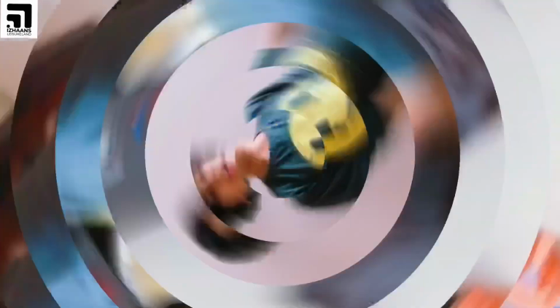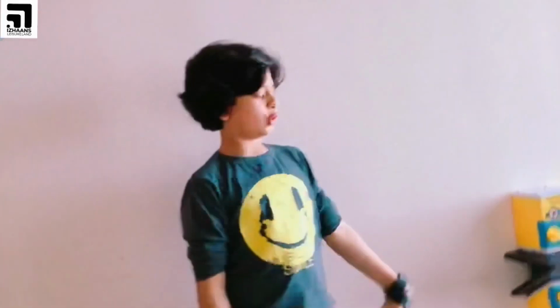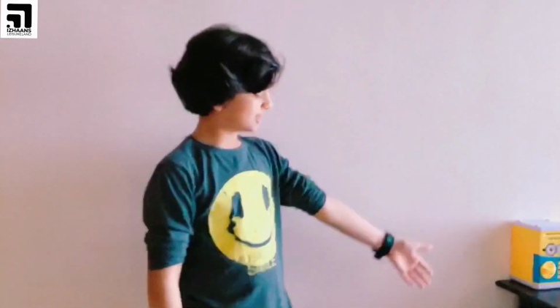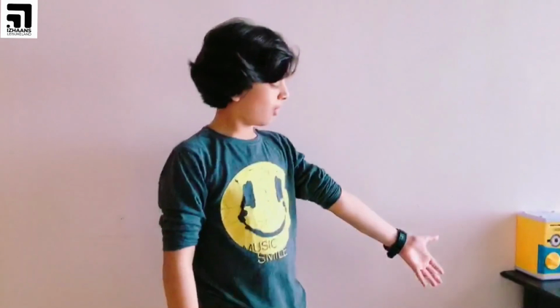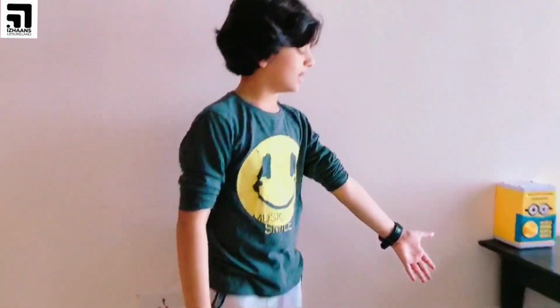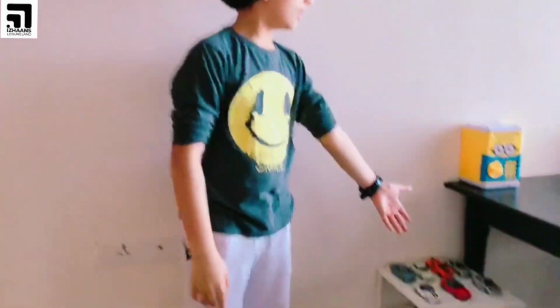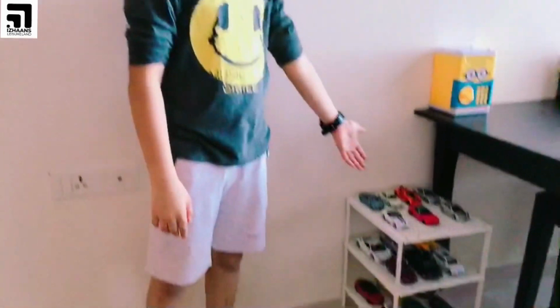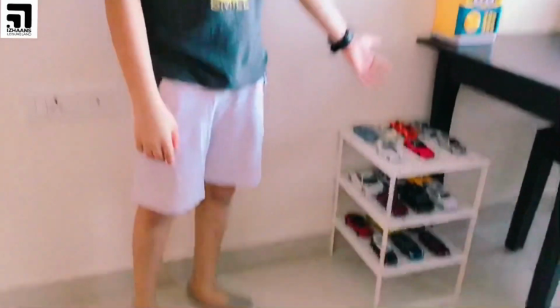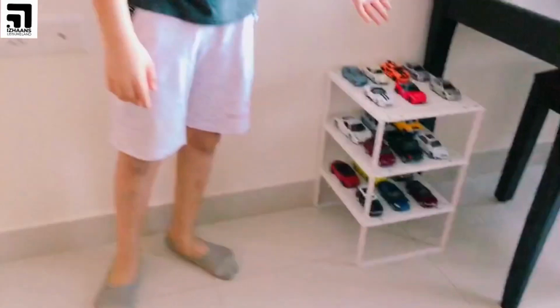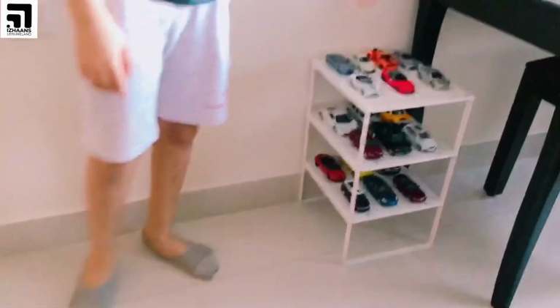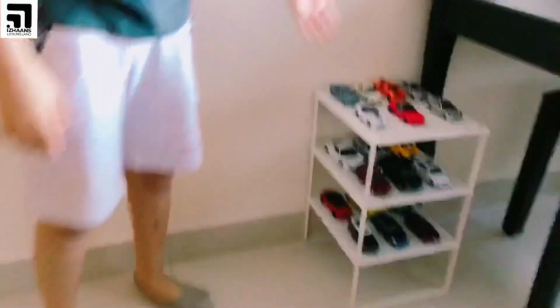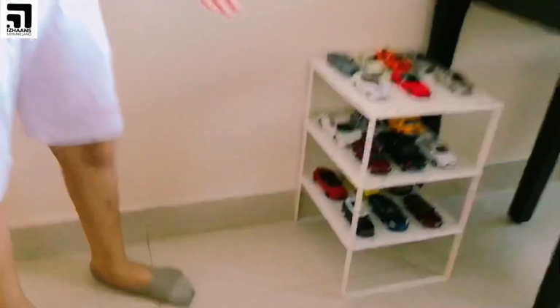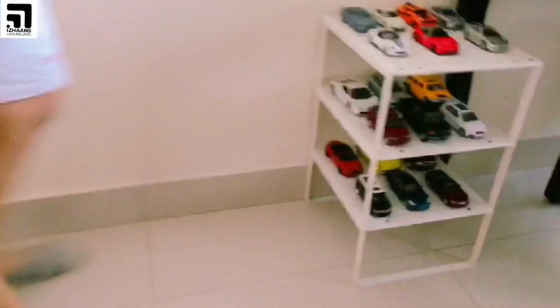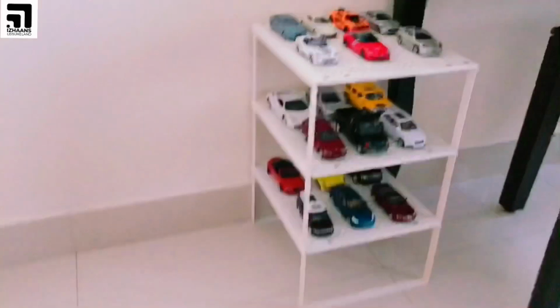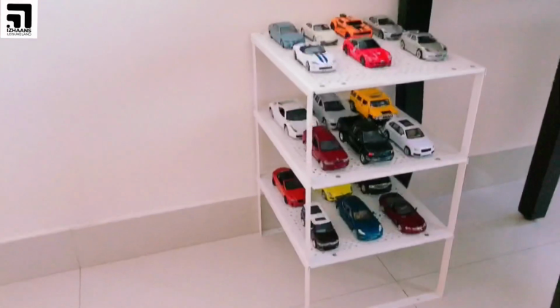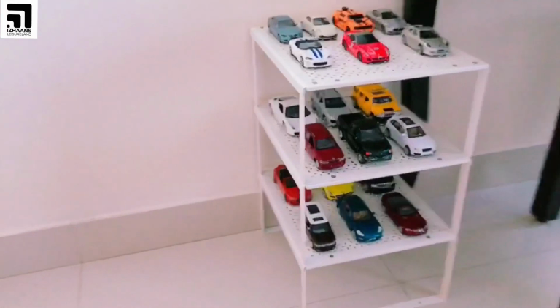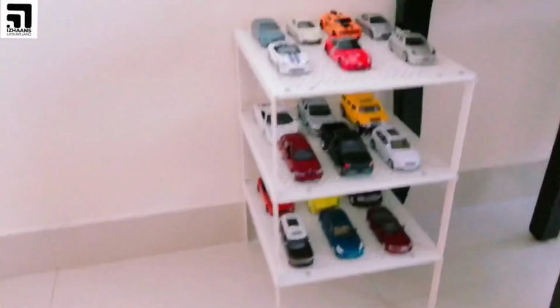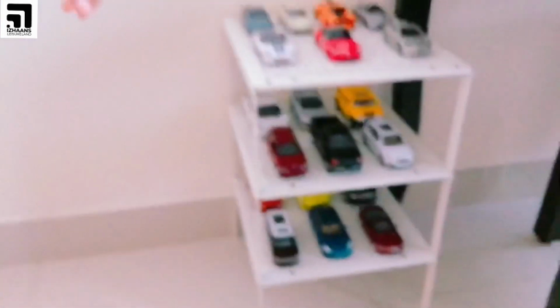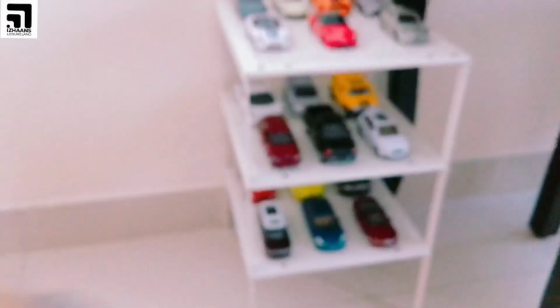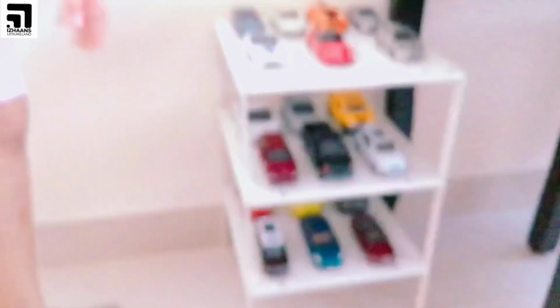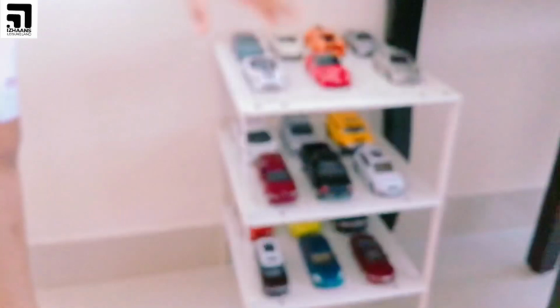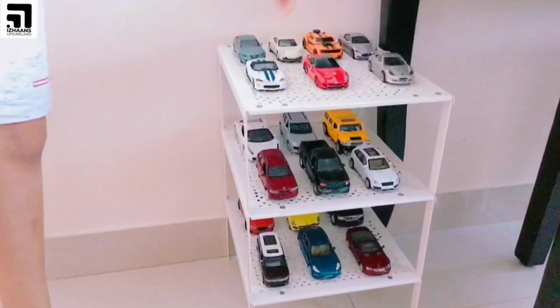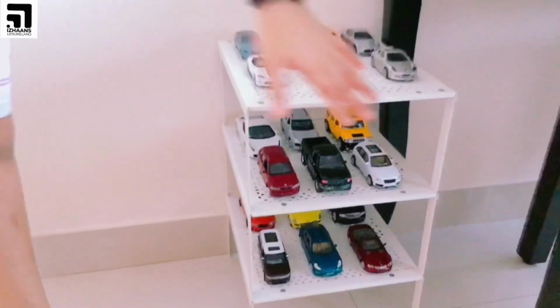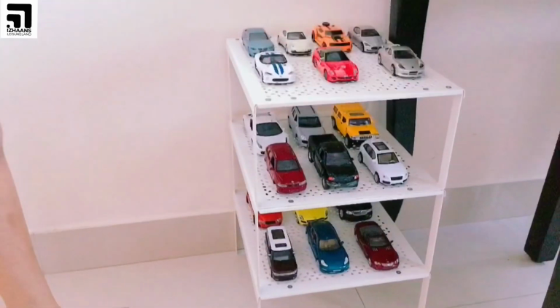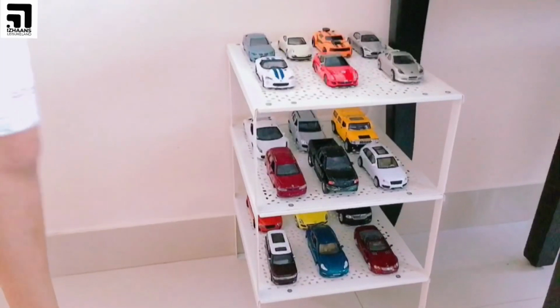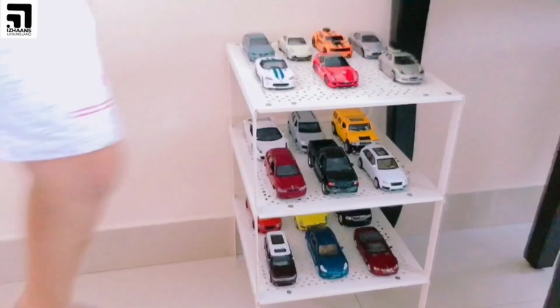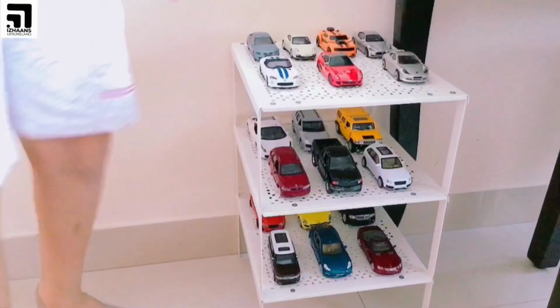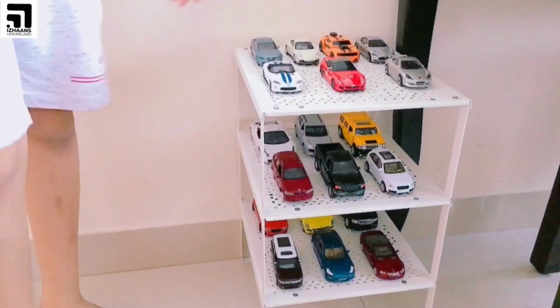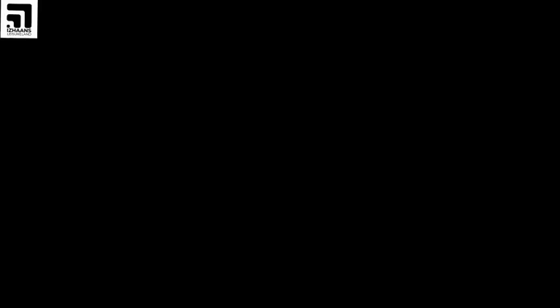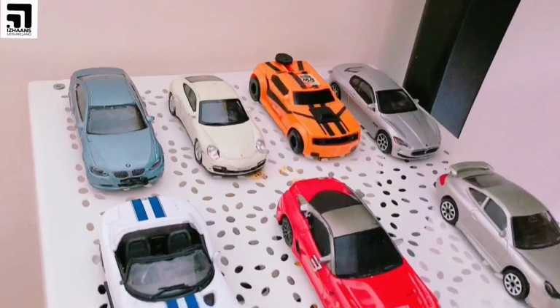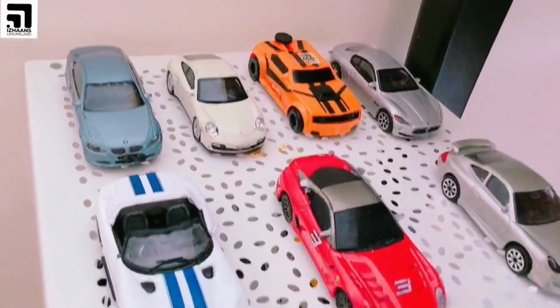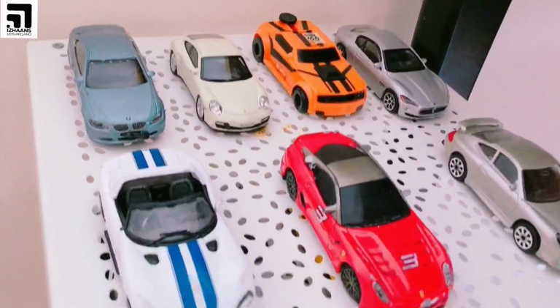I'll show you my small garage display with more cars — some cars are at my grandpa's house. And here I have 10 cars. Now I'll show you in detail.